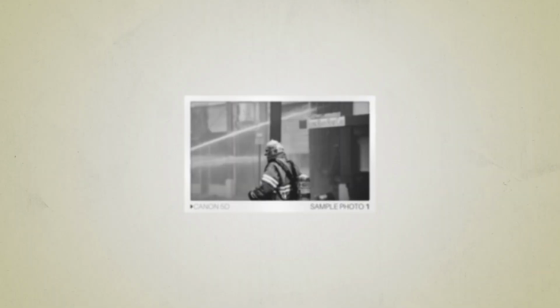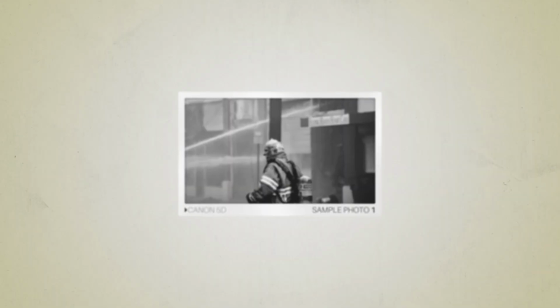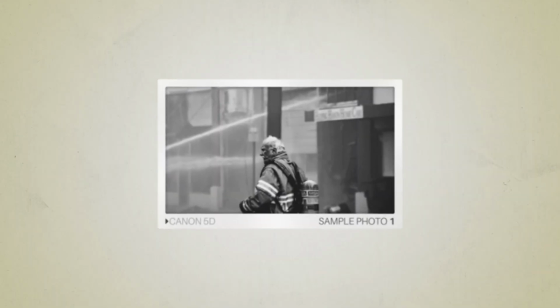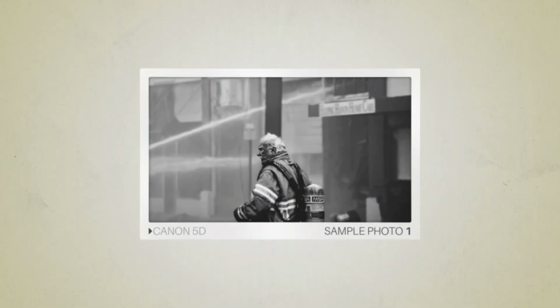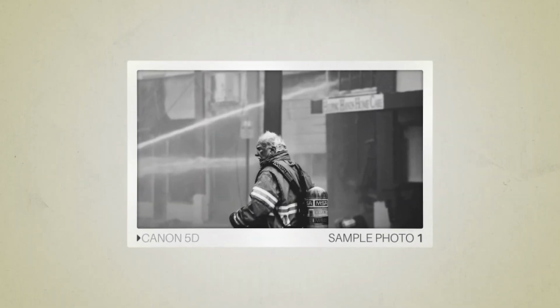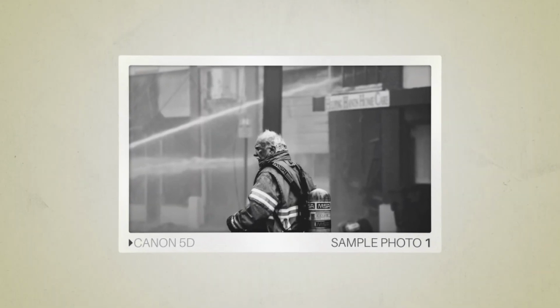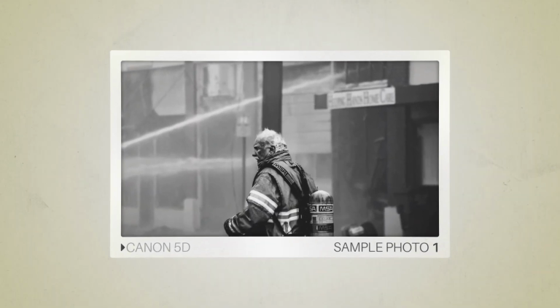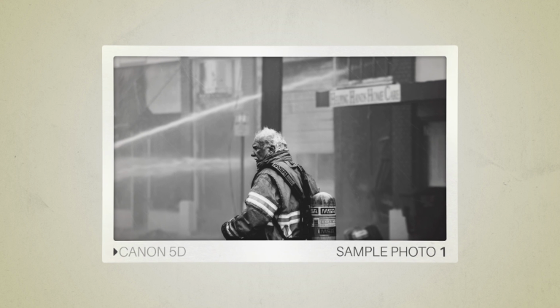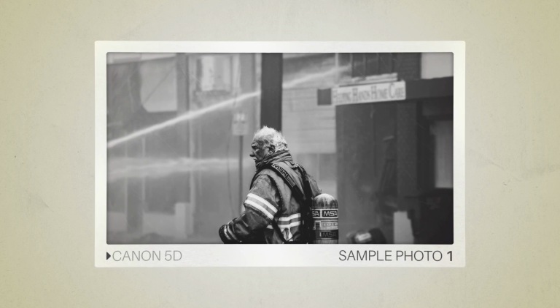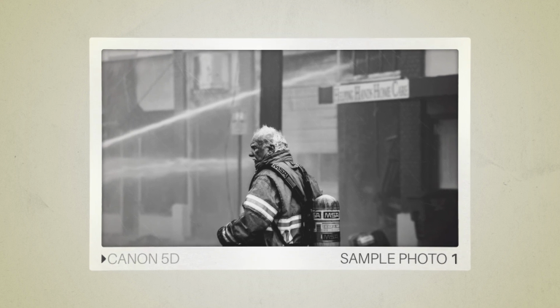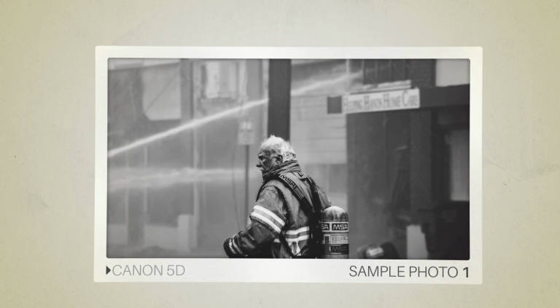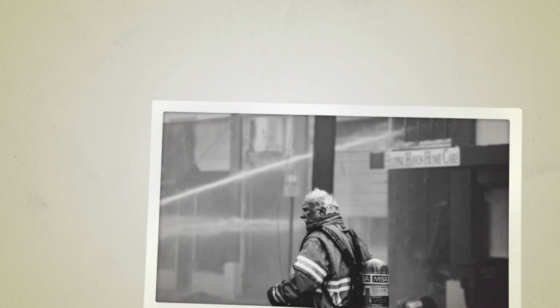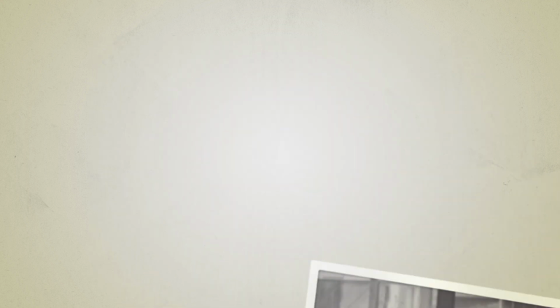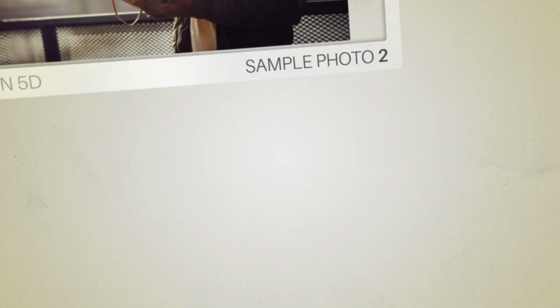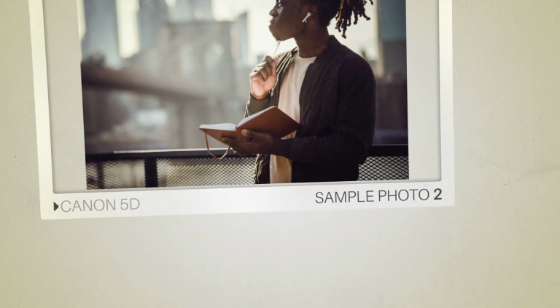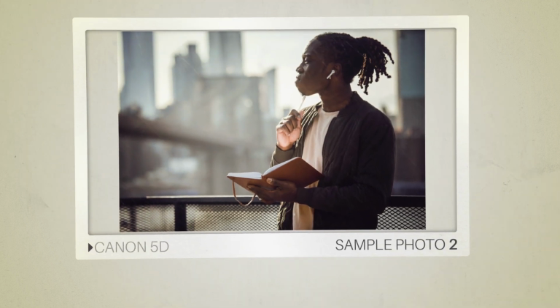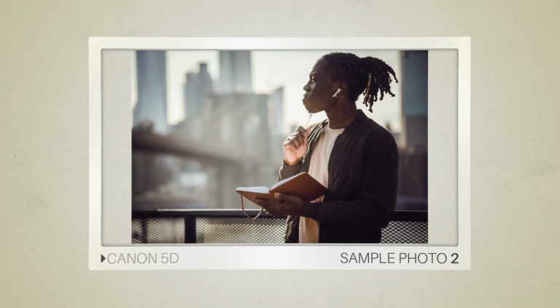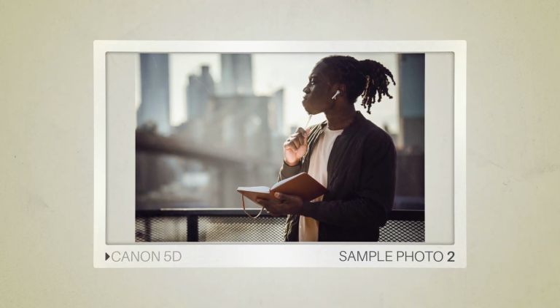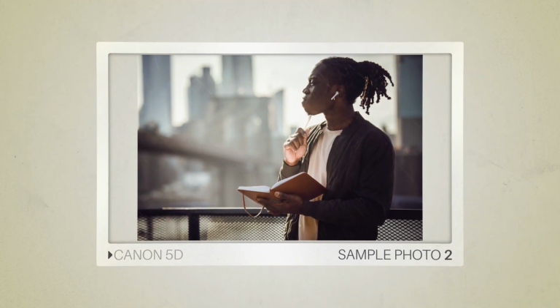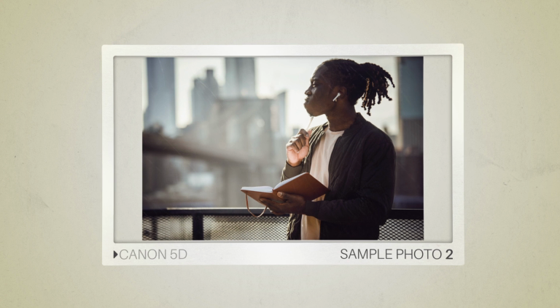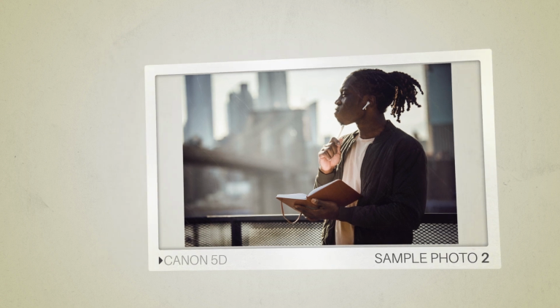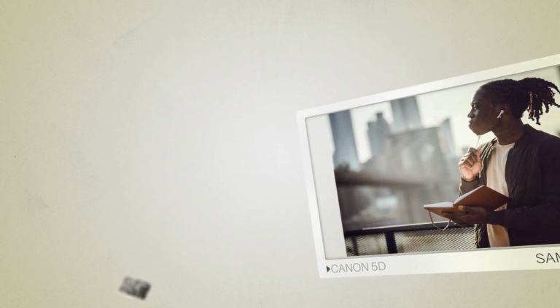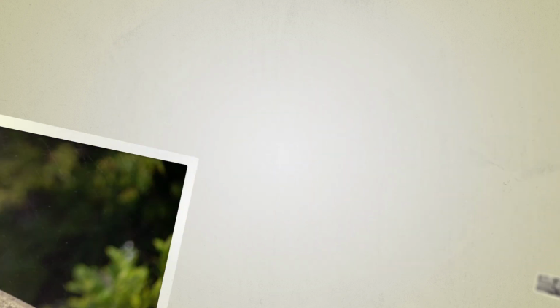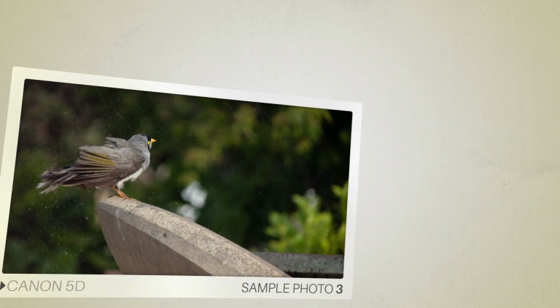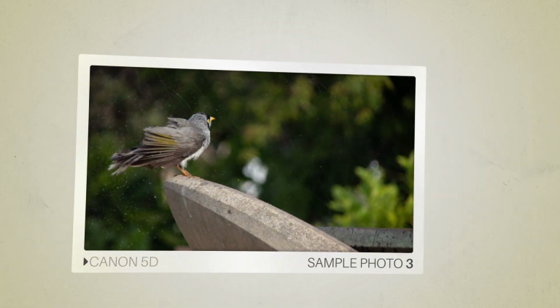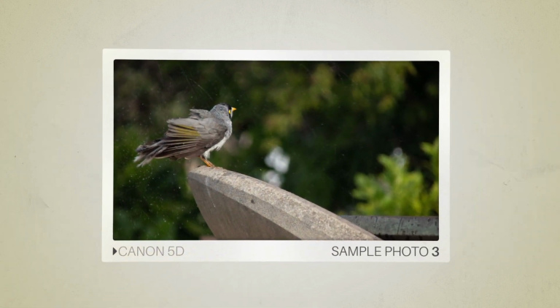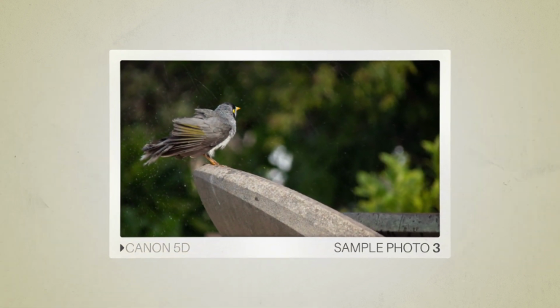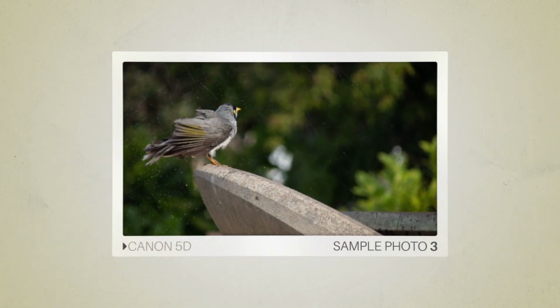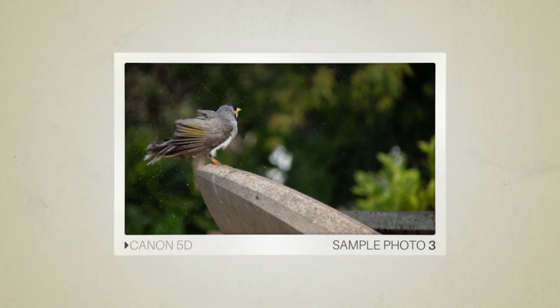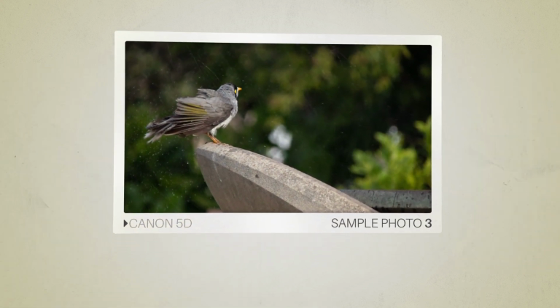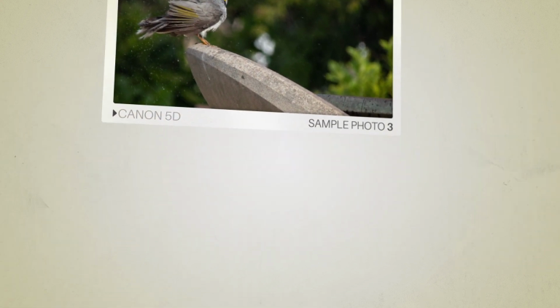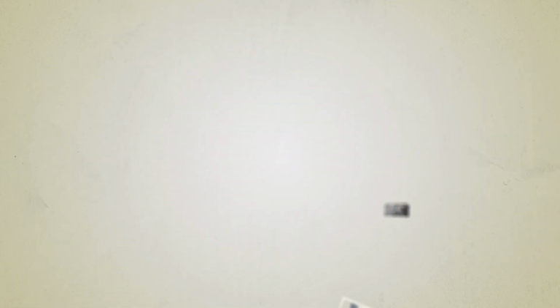Here are some sample photos from the Canon 5D. And here are some sample photos from the Fujifilm Real 3D W3.